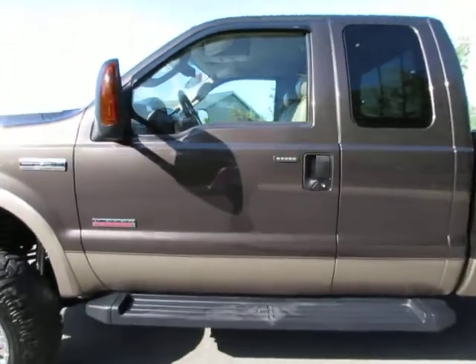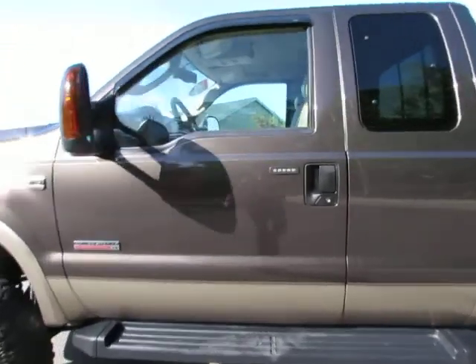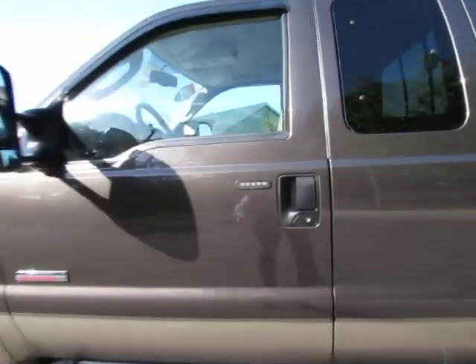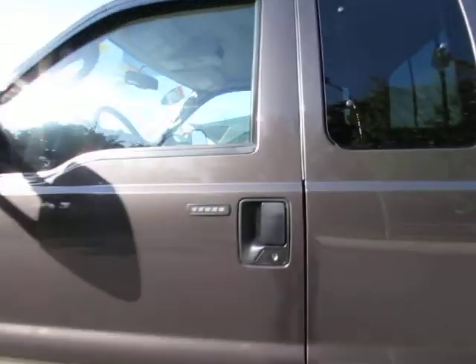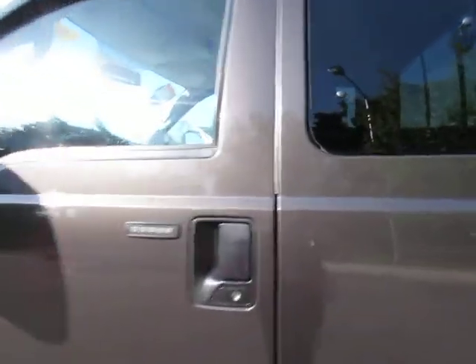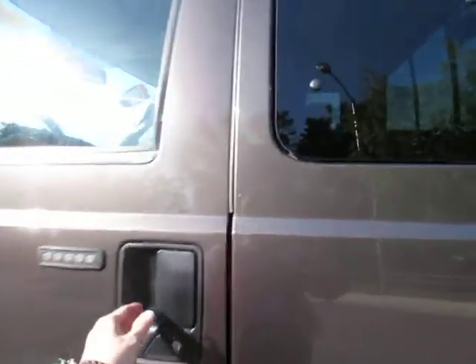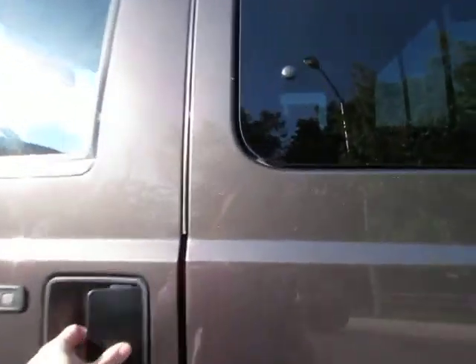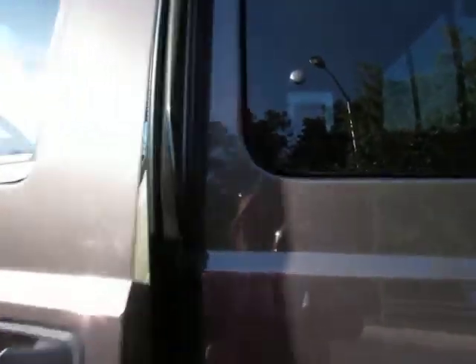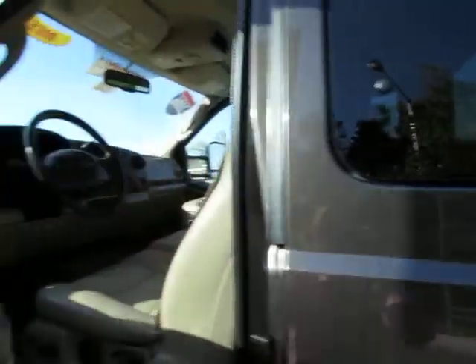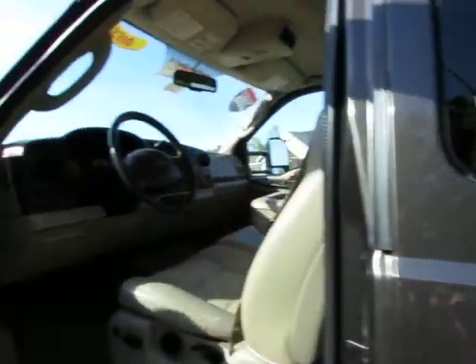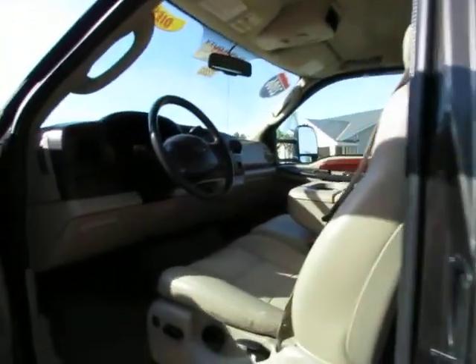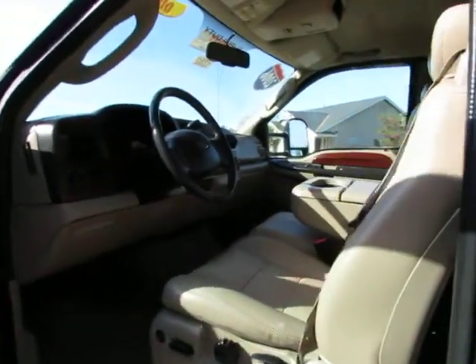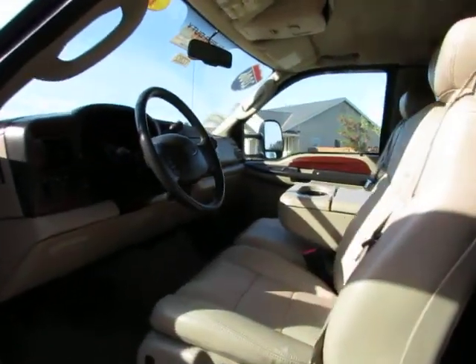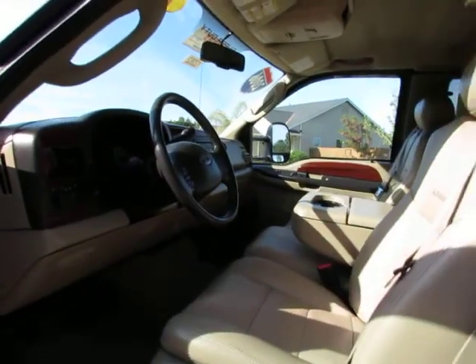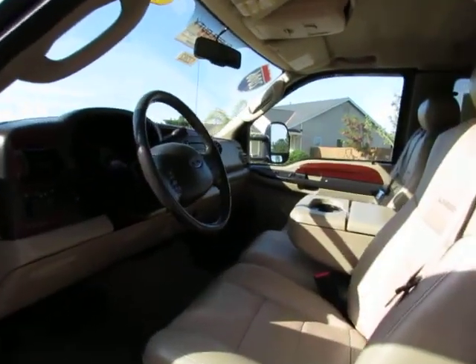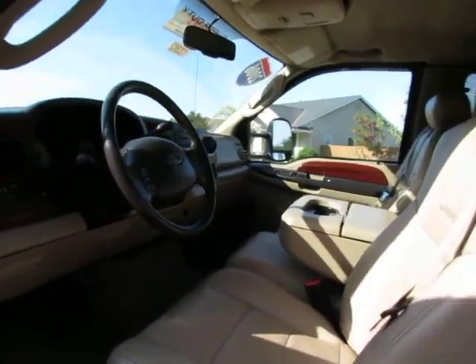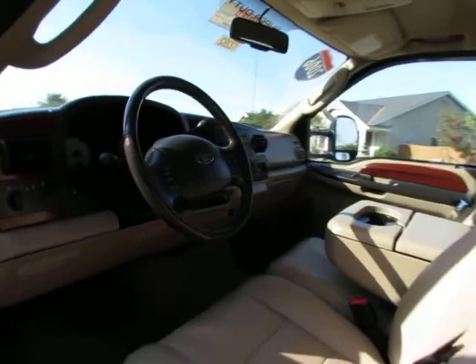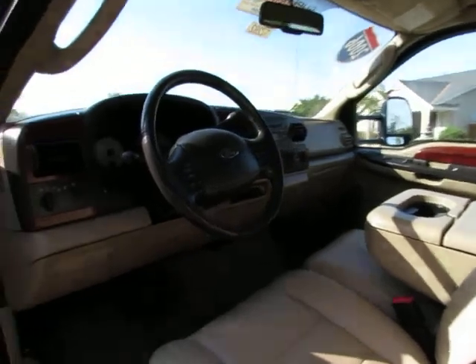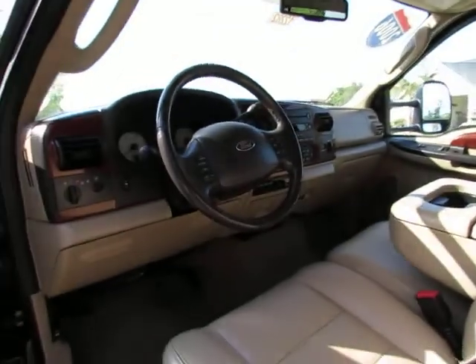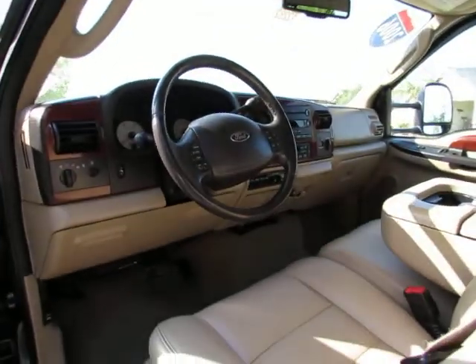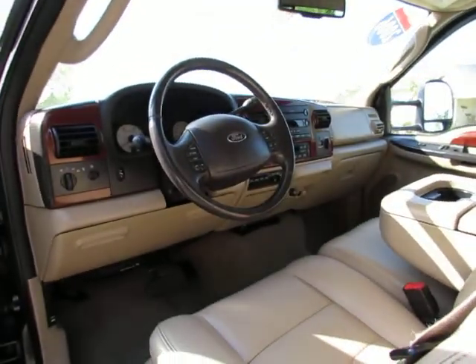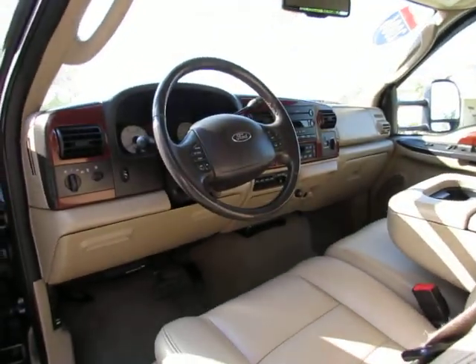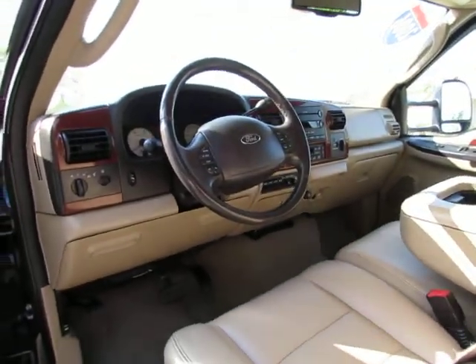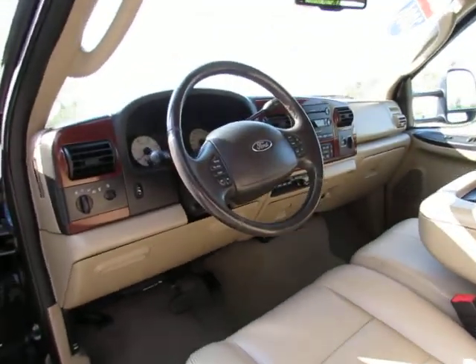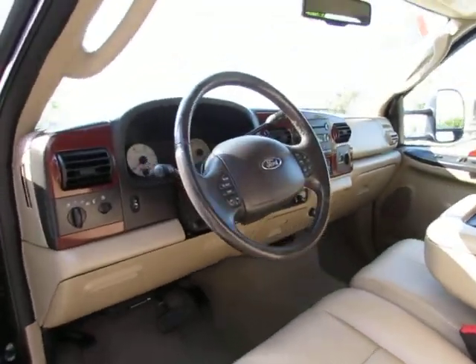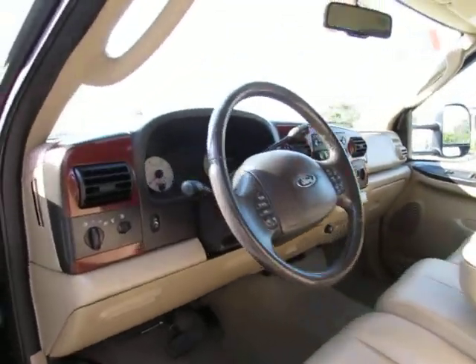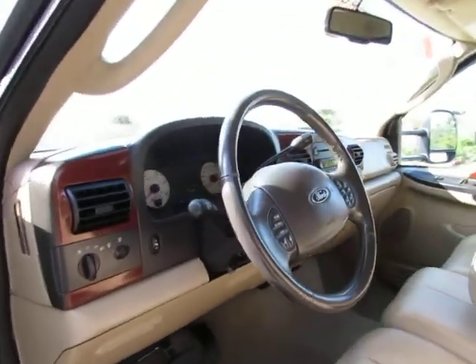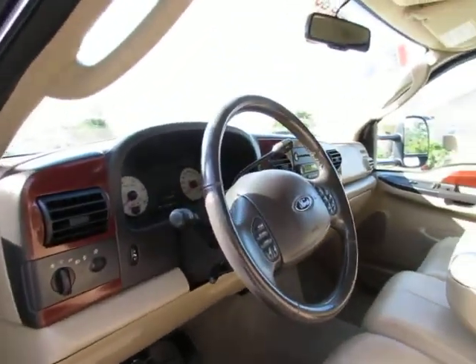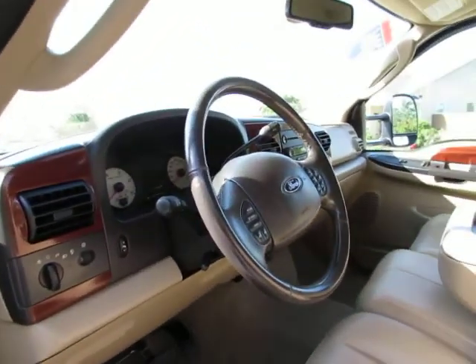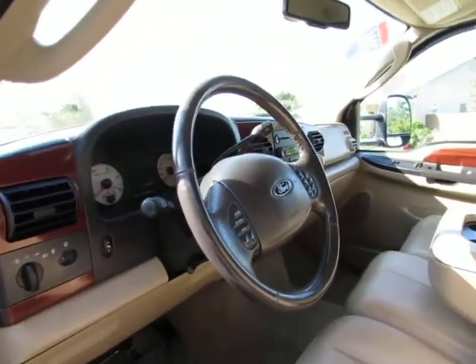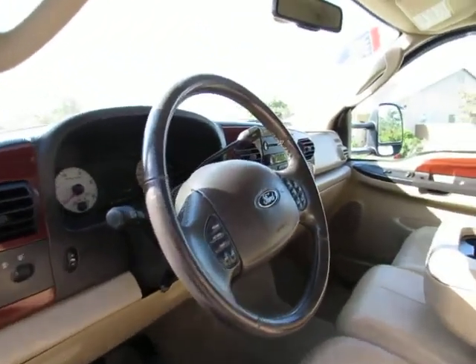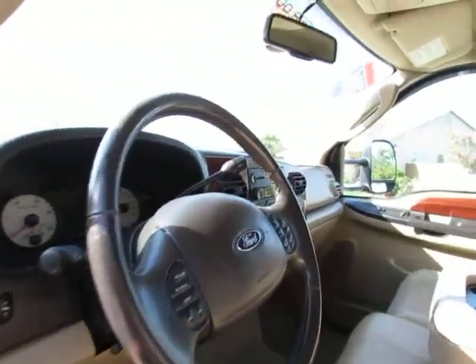Let's take a look. Steering wheel controls.